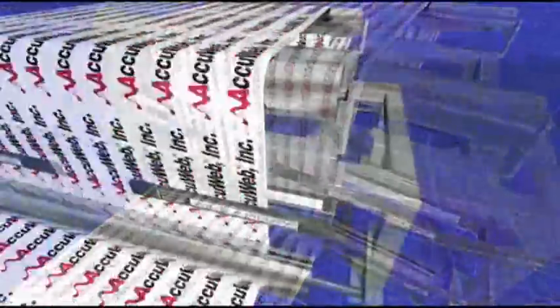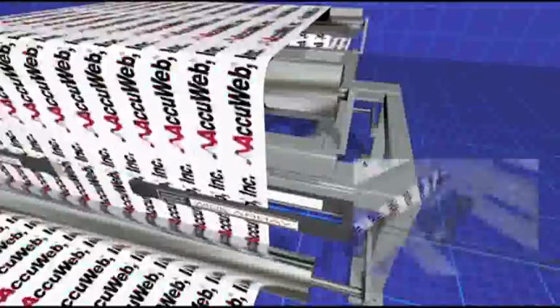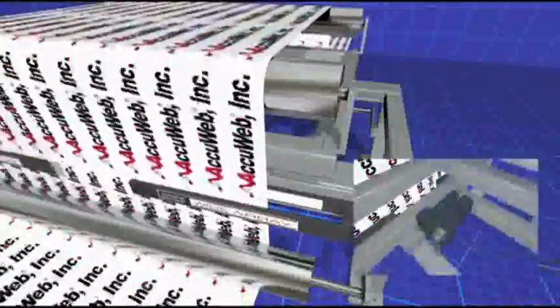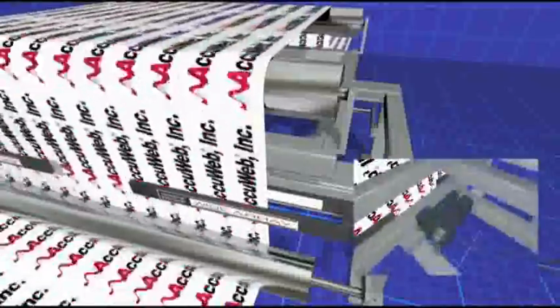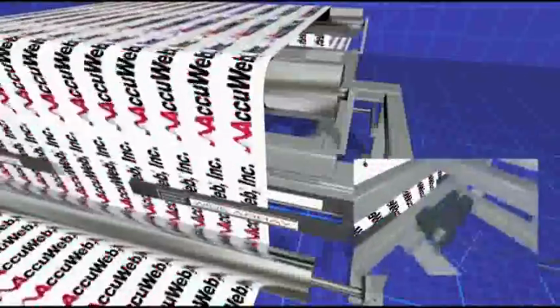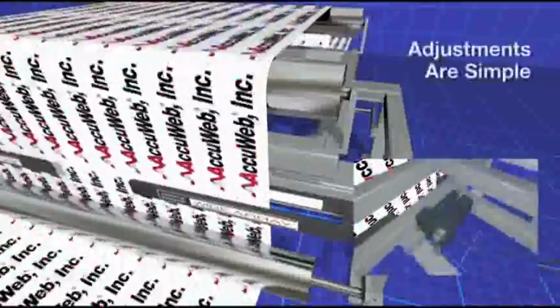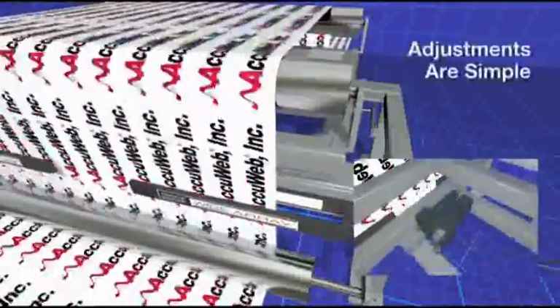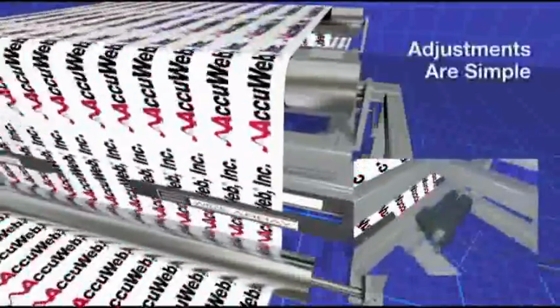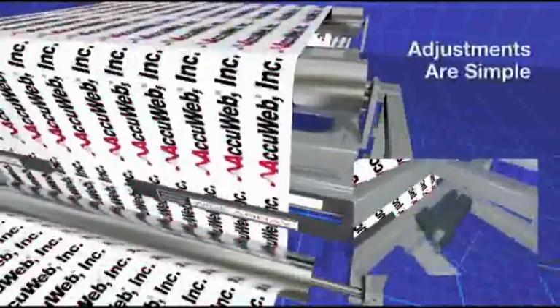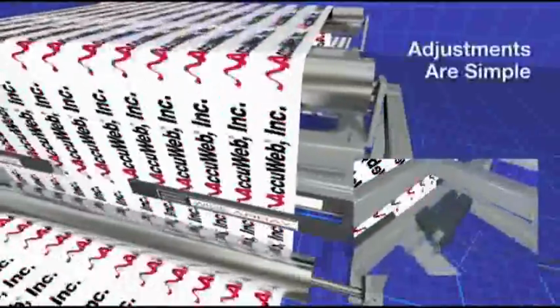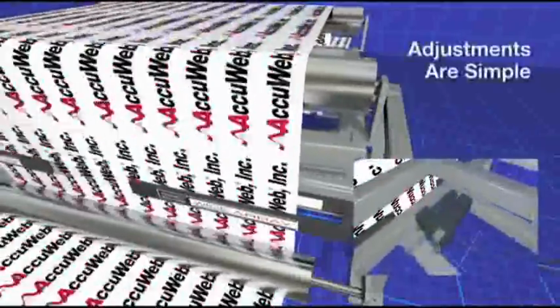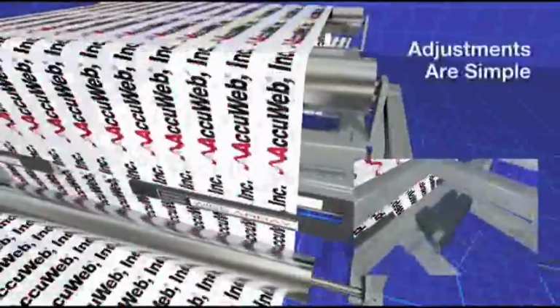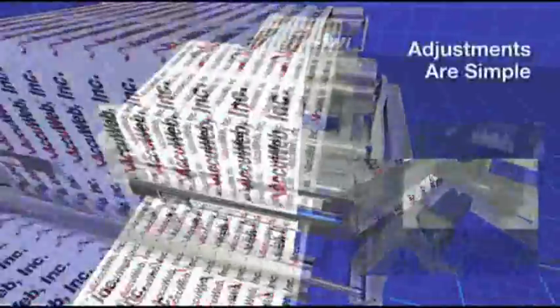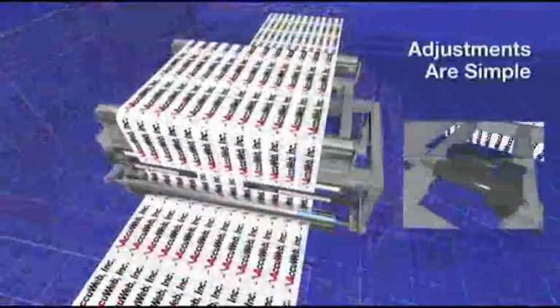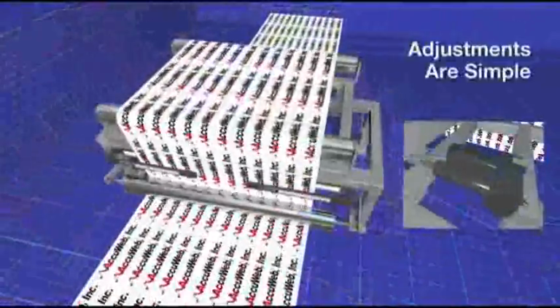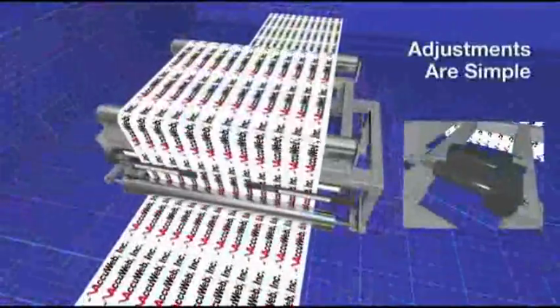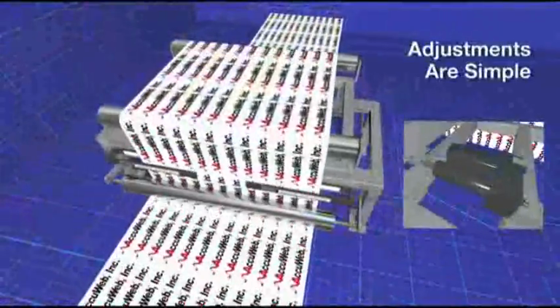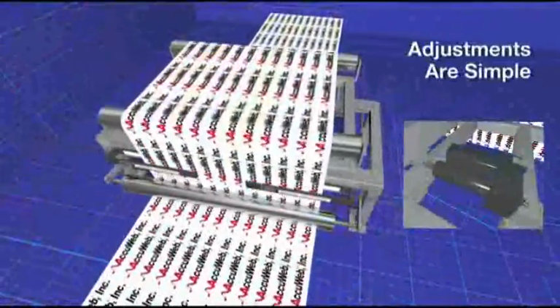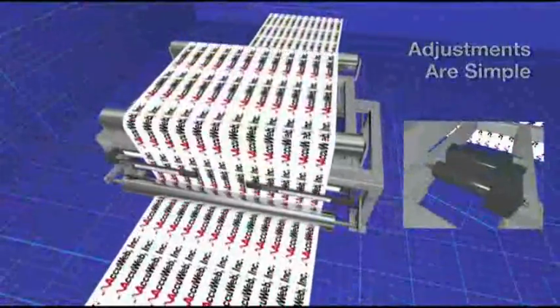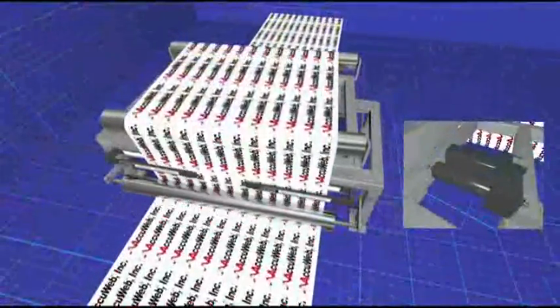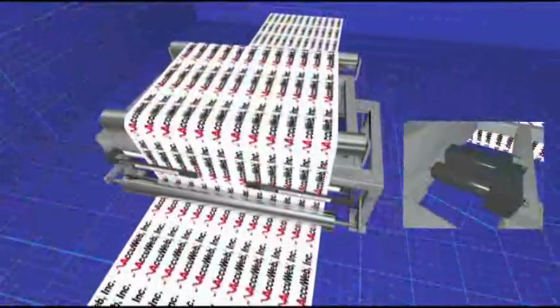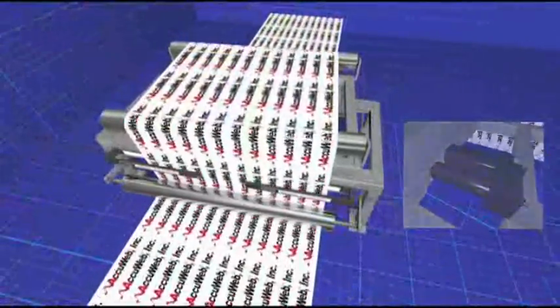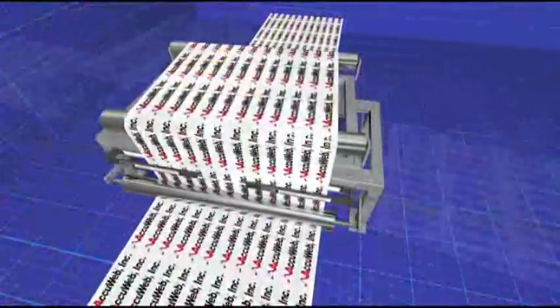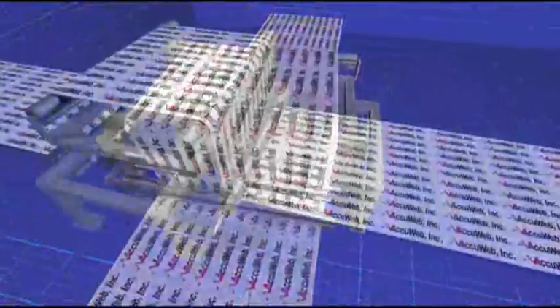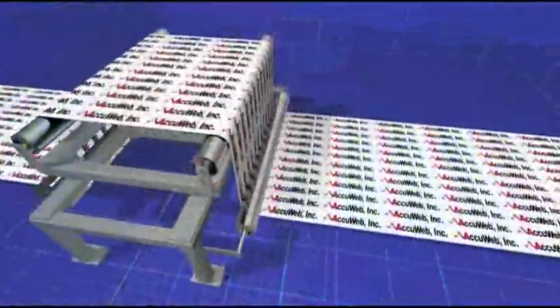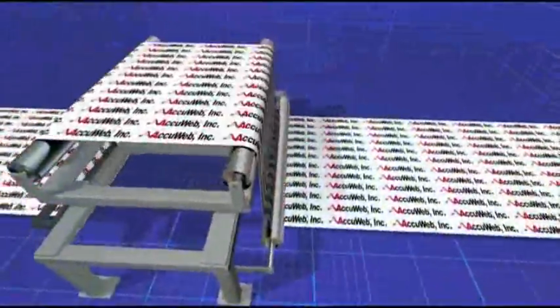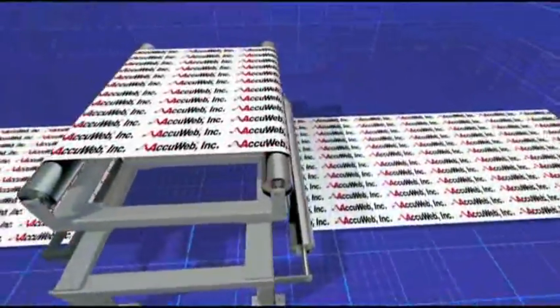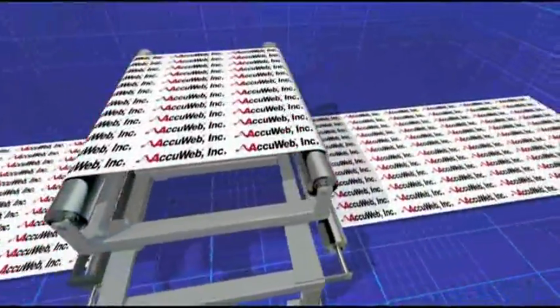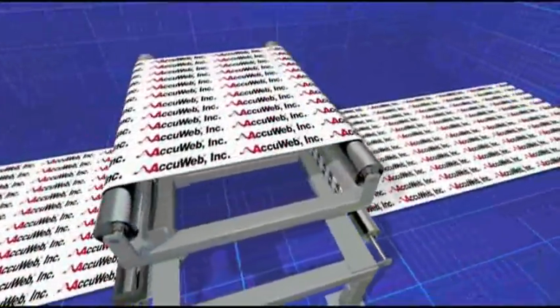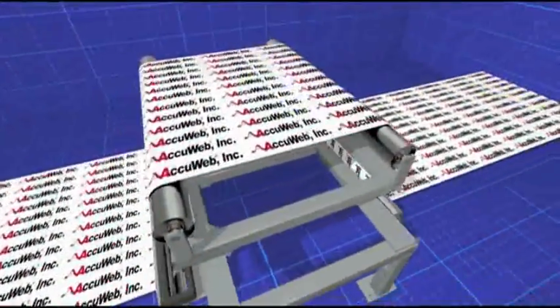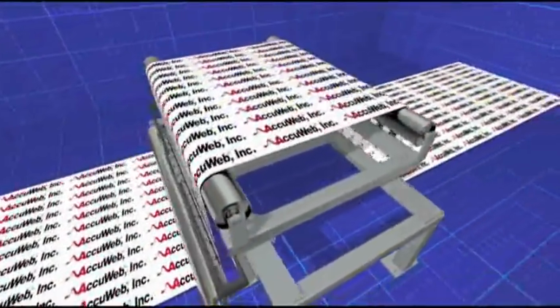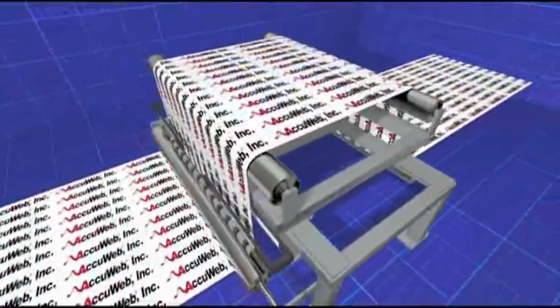The system is very flexible and forgiving. For example, an operator can move the web to one side or the other with a simple control adjustment.